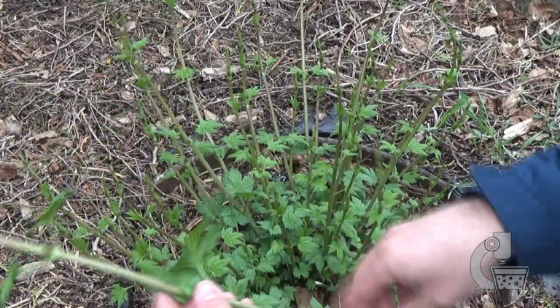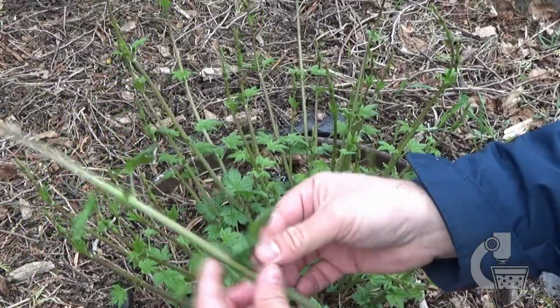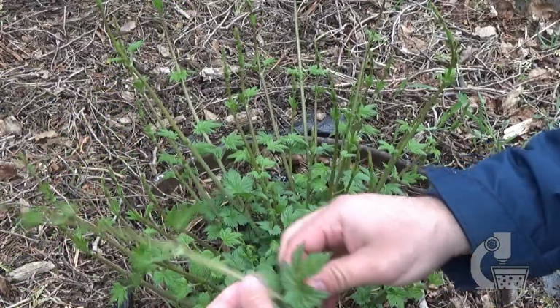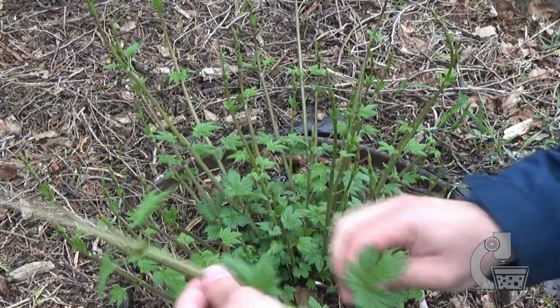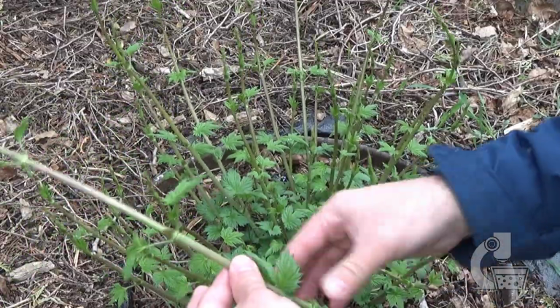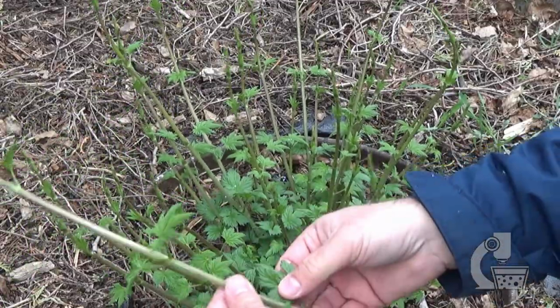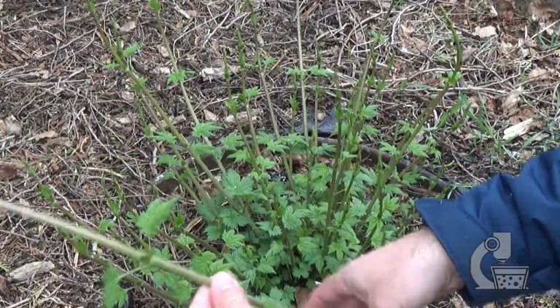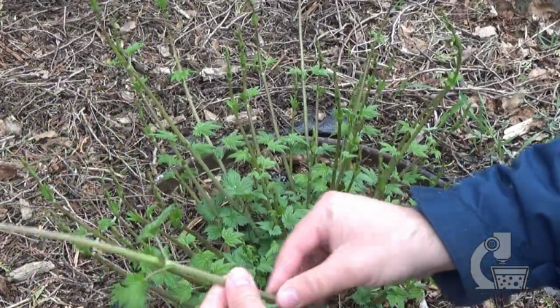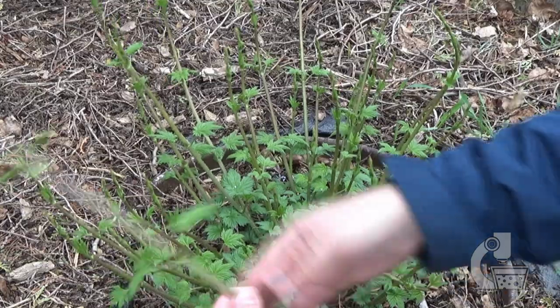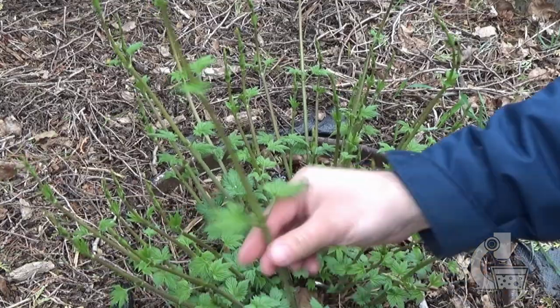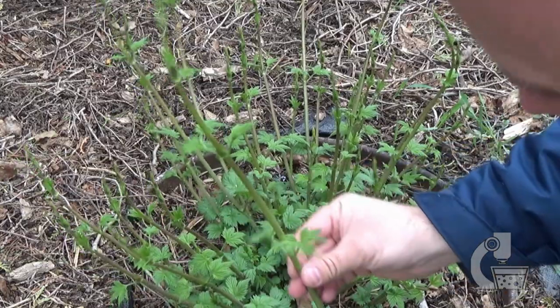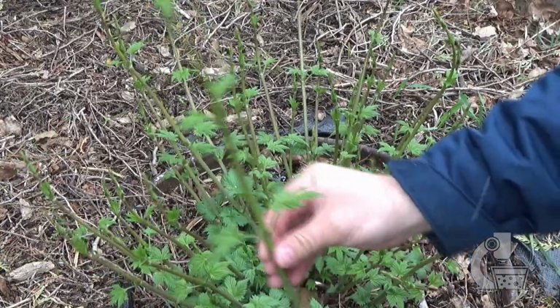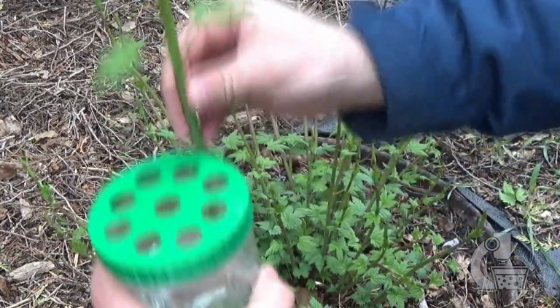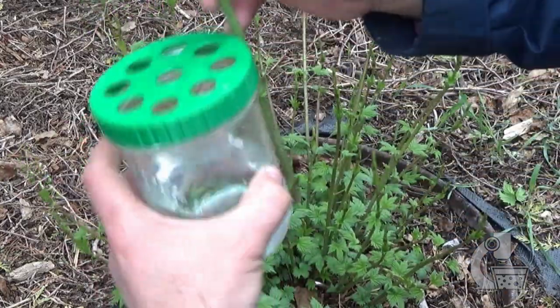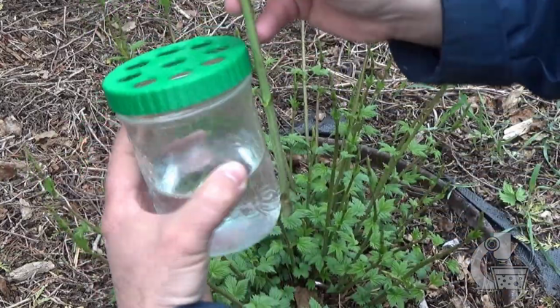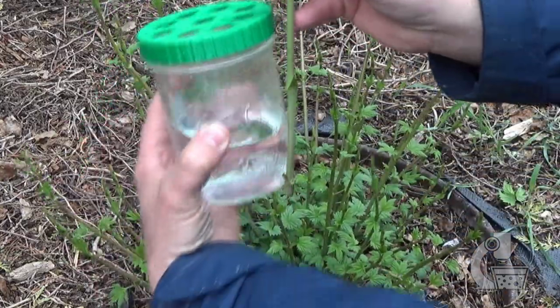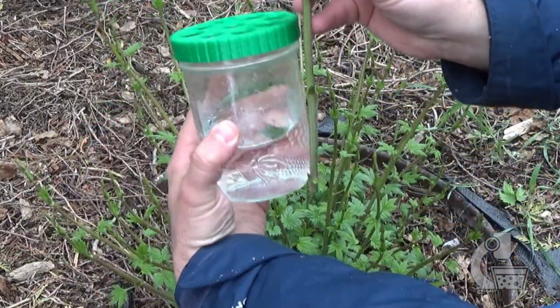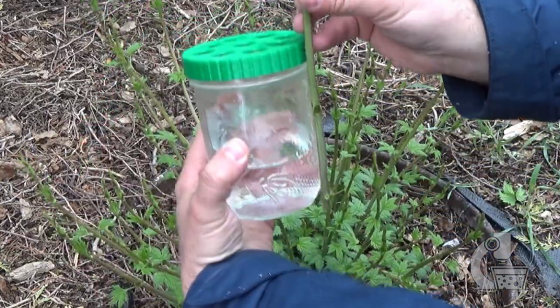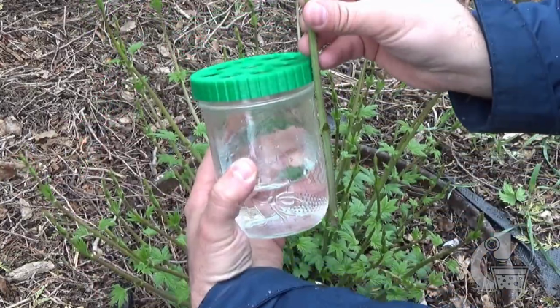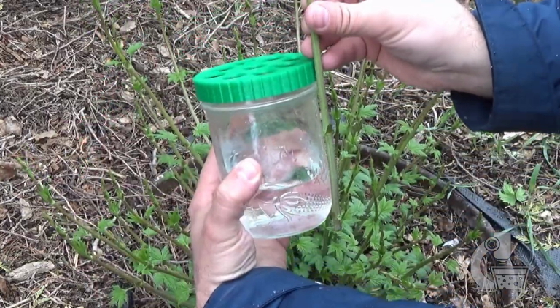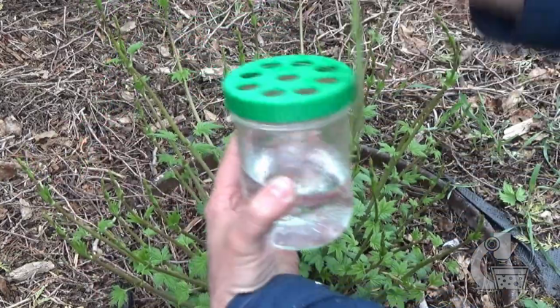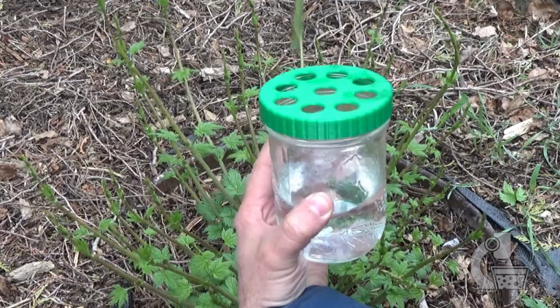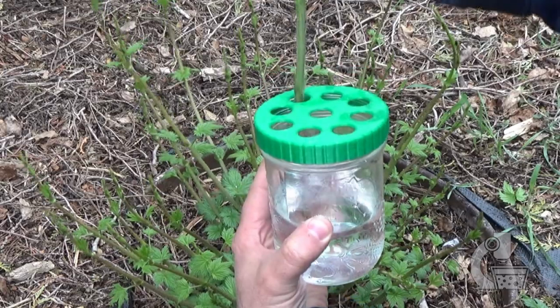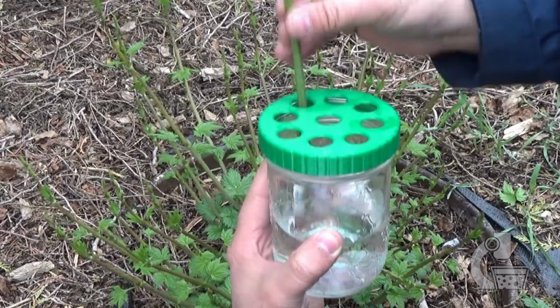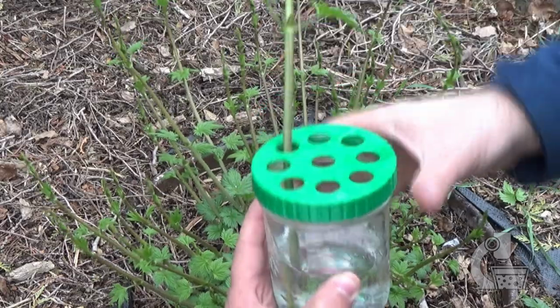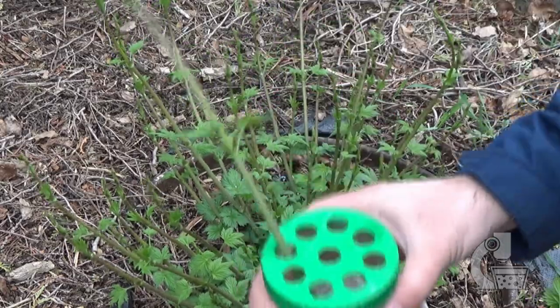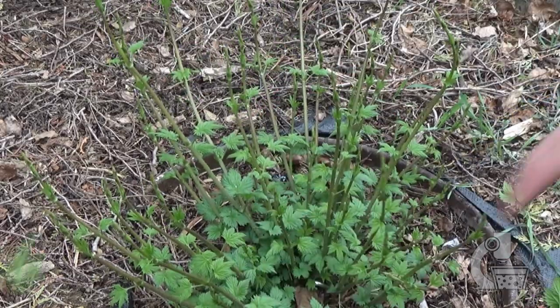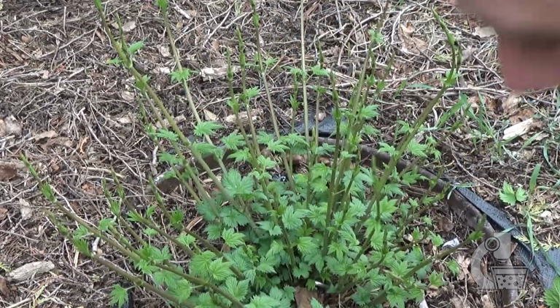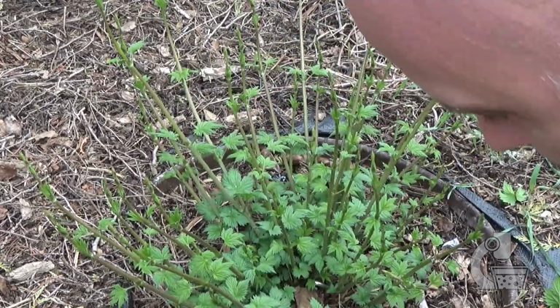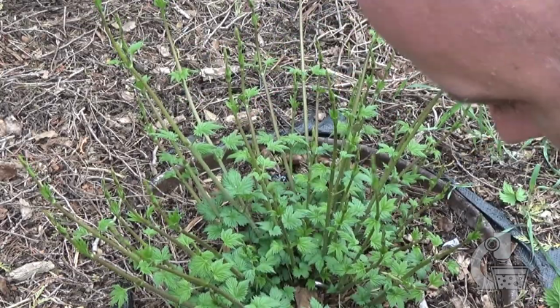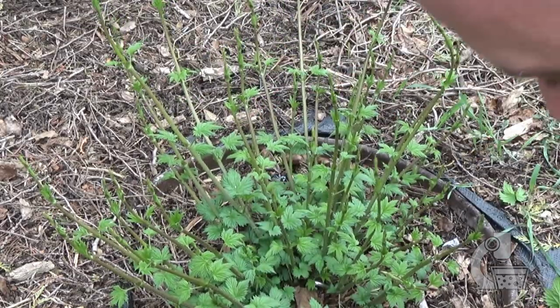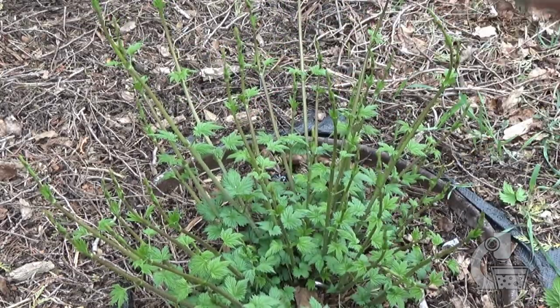We want to take off enough leaves so that when it's in the jar there's no leaves in the water. There's one. I have enough room here for nine, so I might as well do all nine.